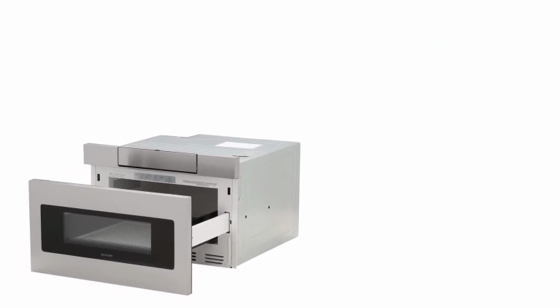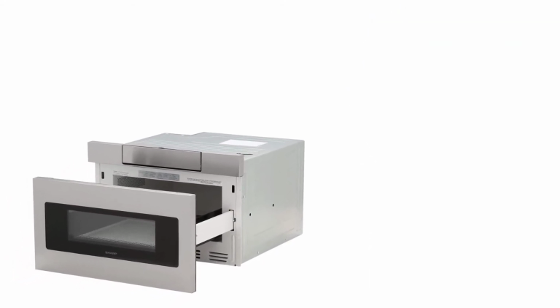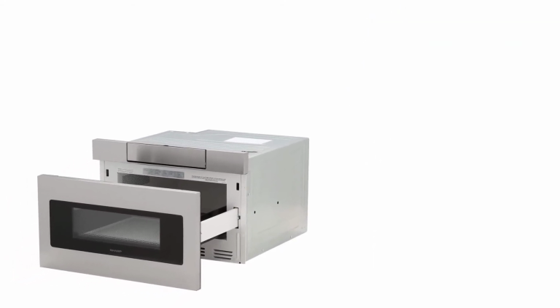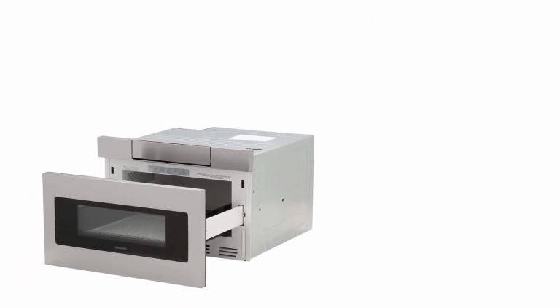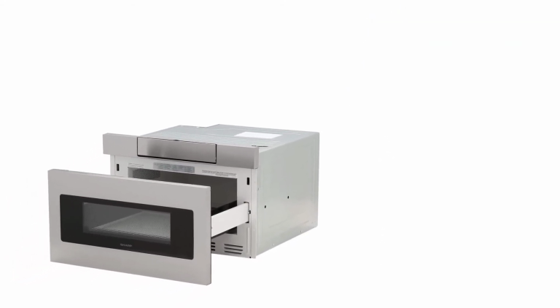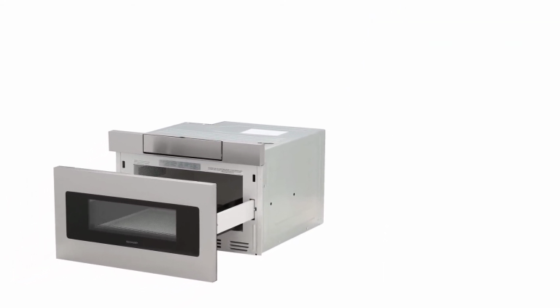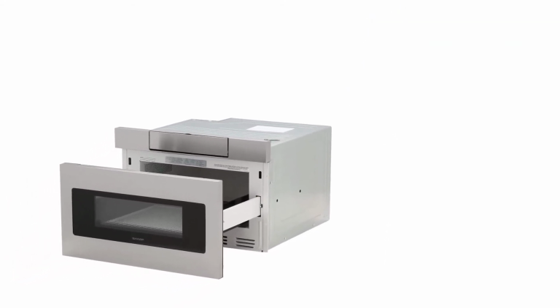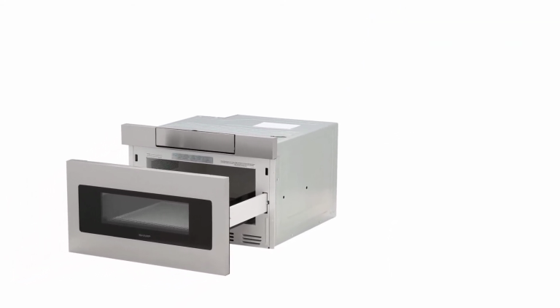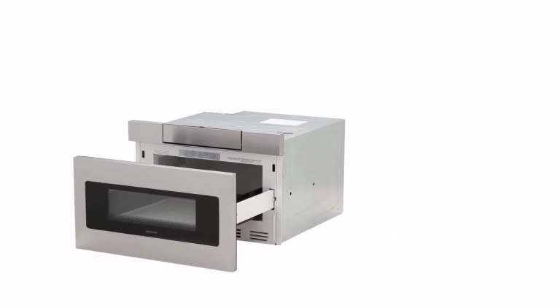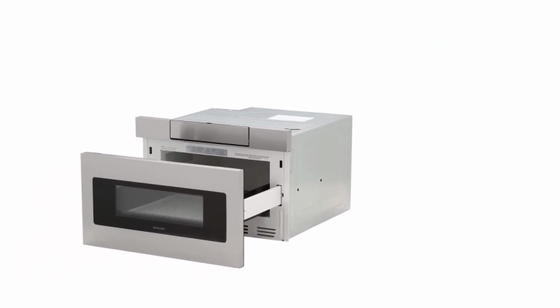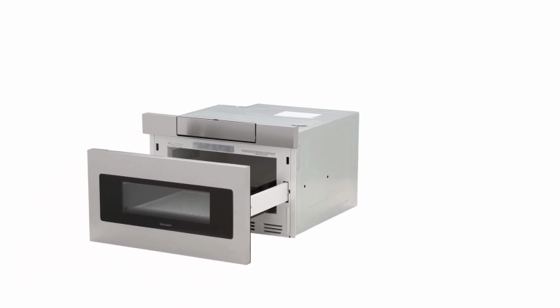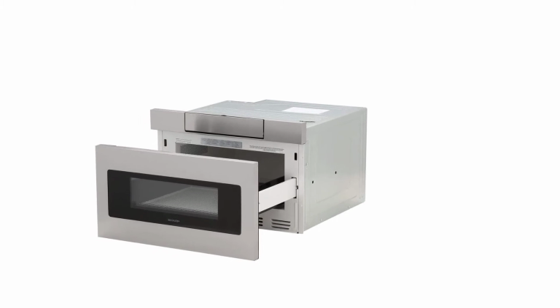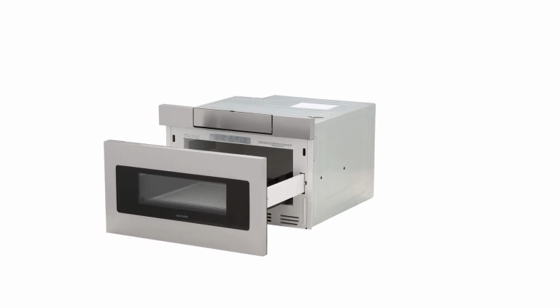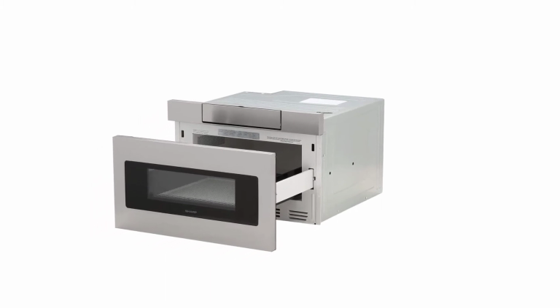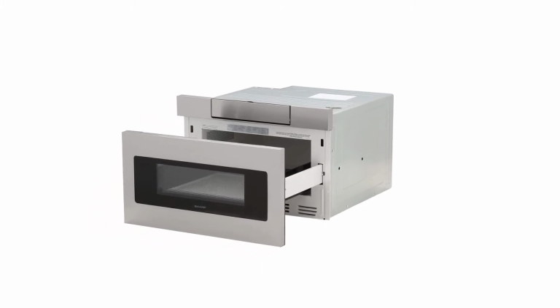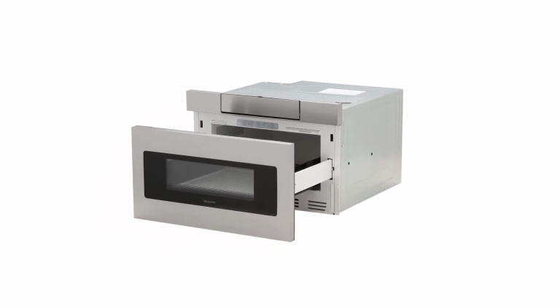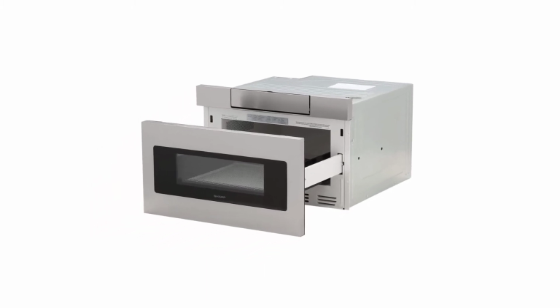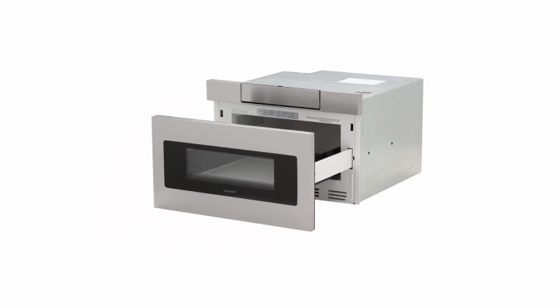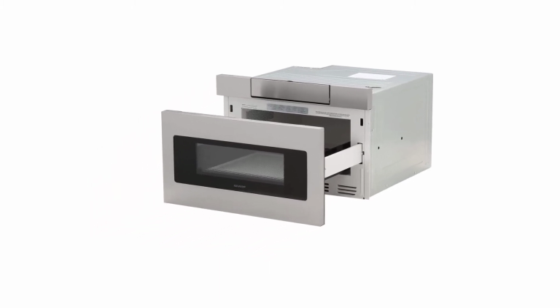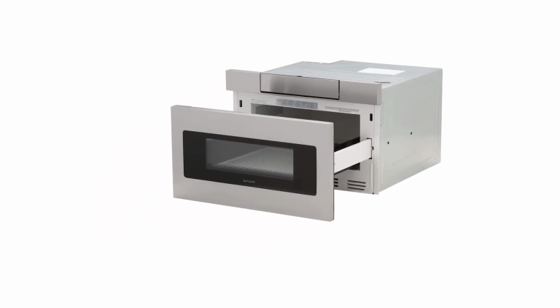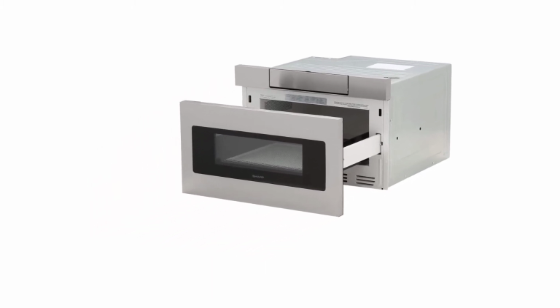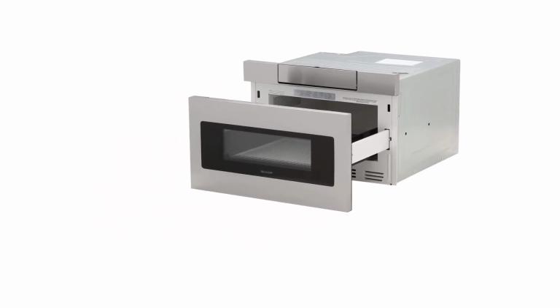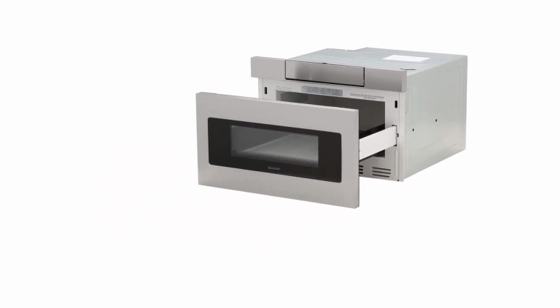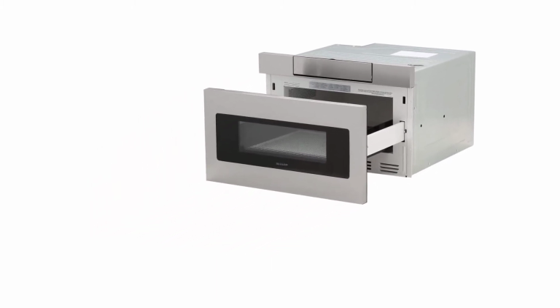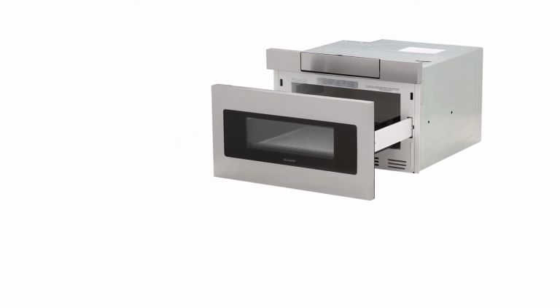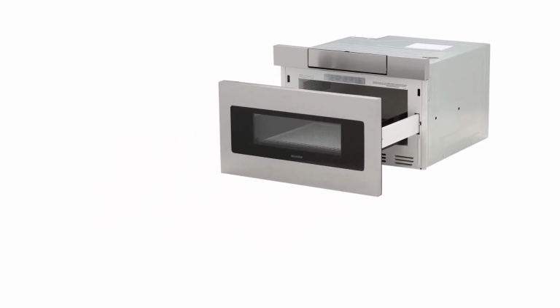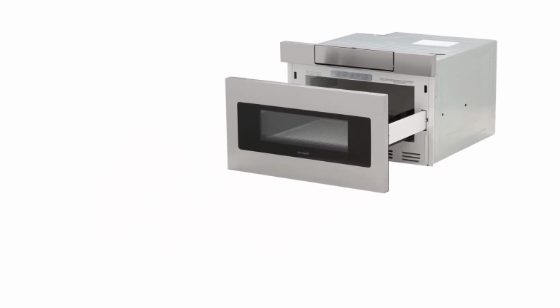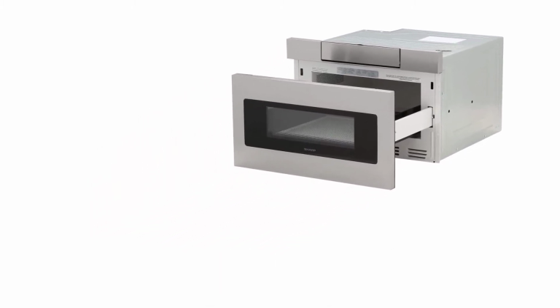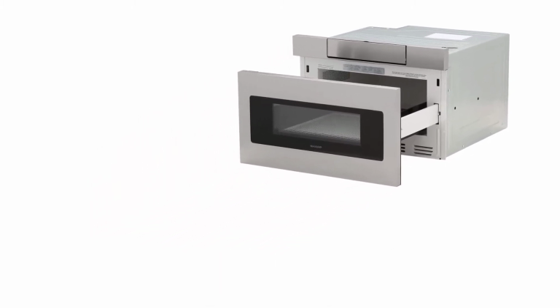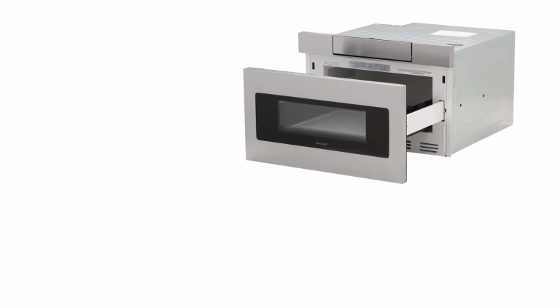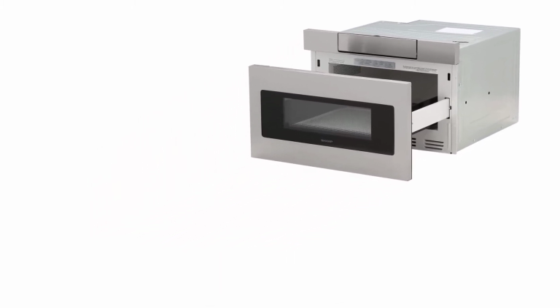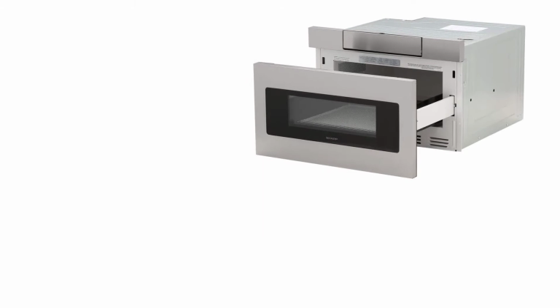It also has an adjustable timer that can be adjusted at an interval of 30 seconds. The microwave is safe to use and also simple to clean.